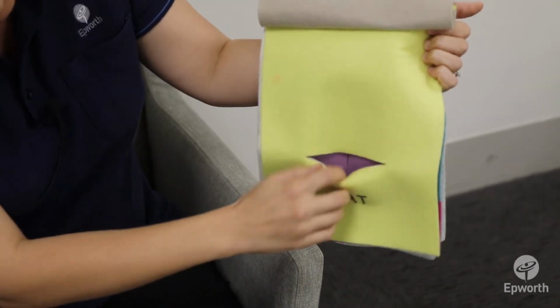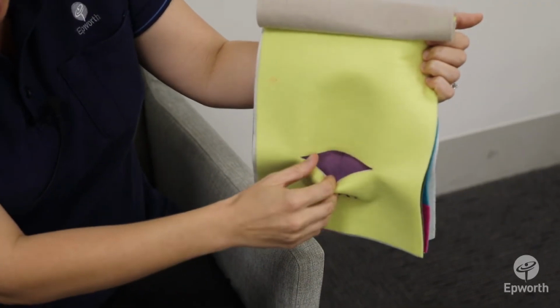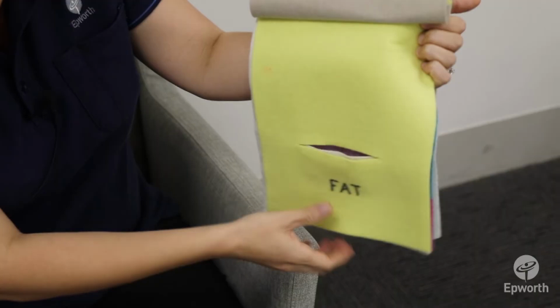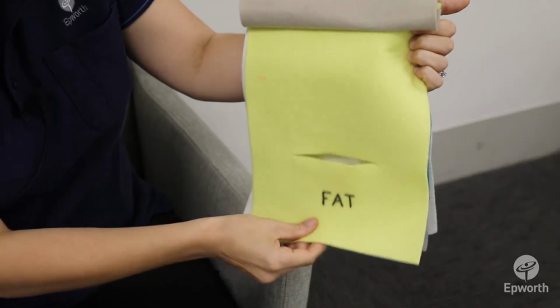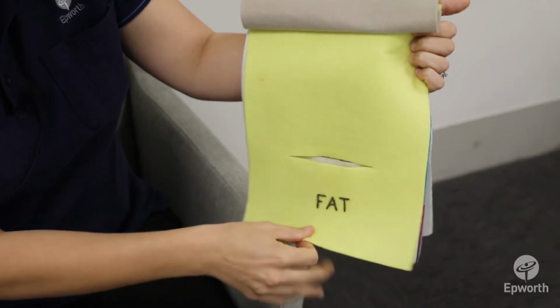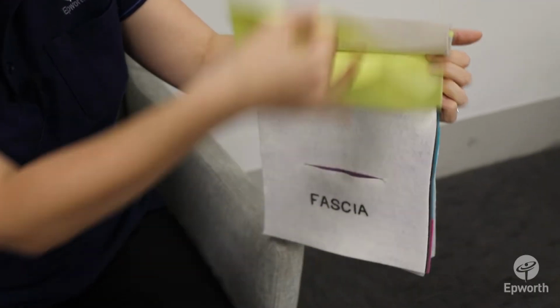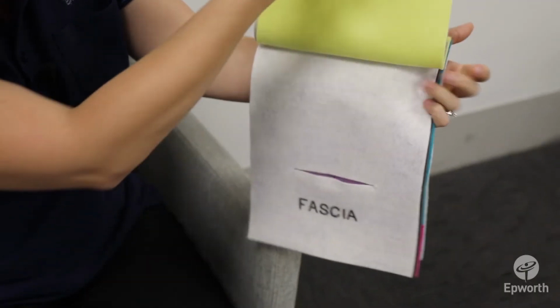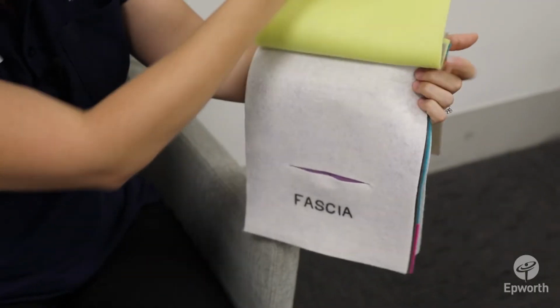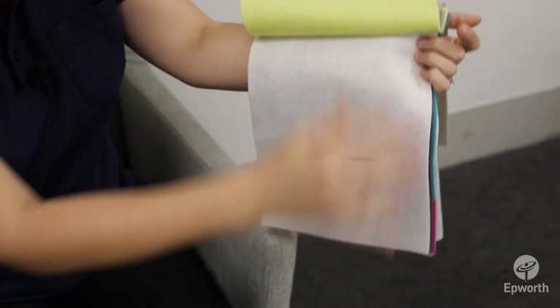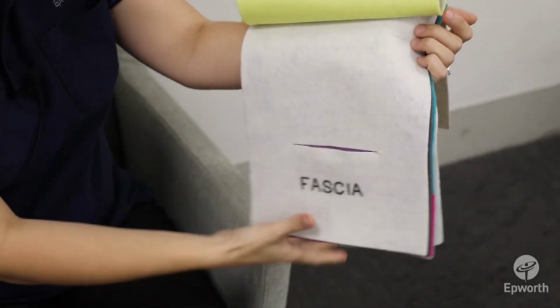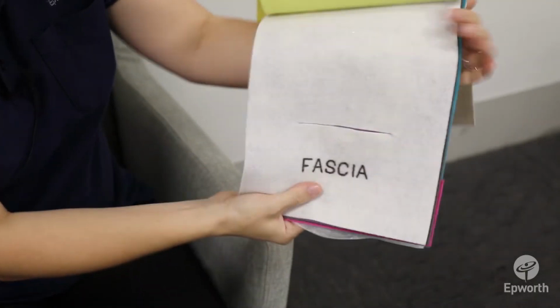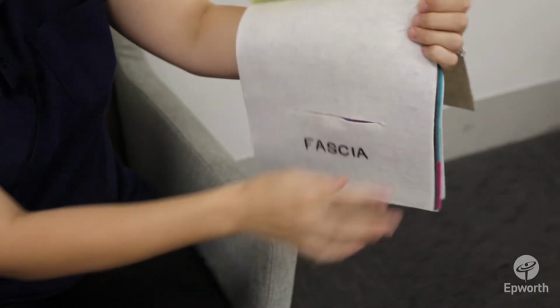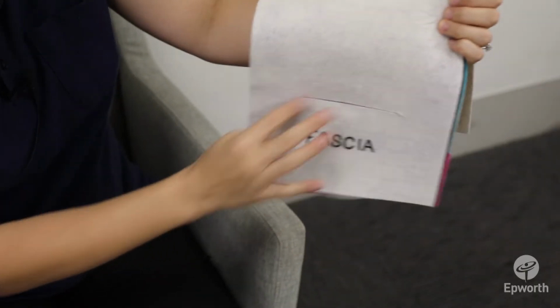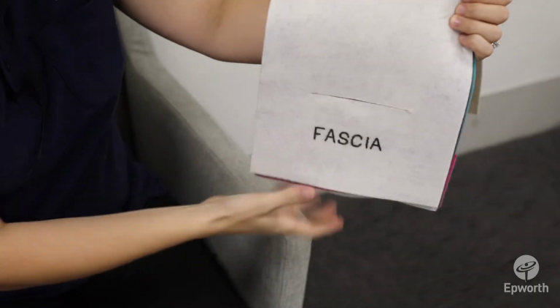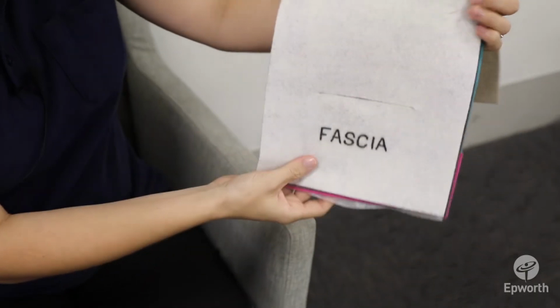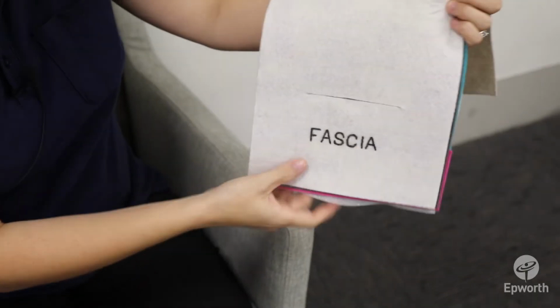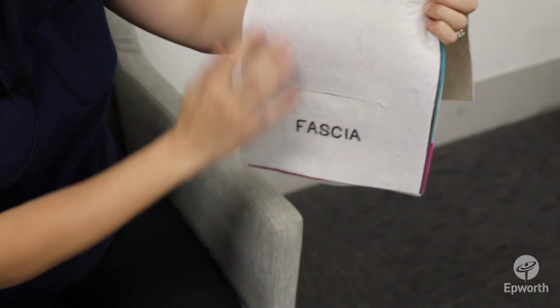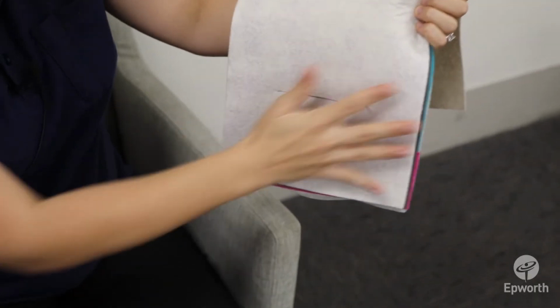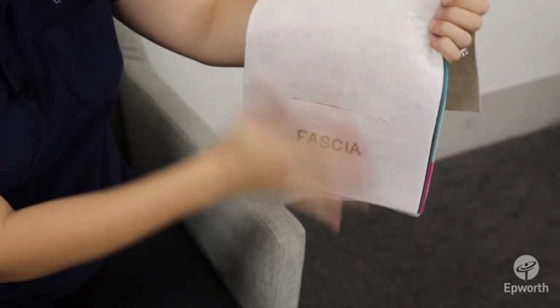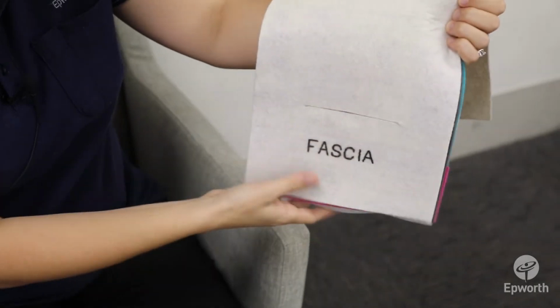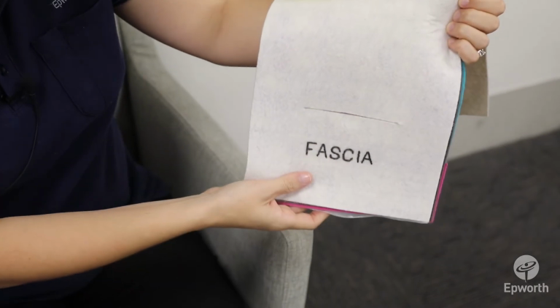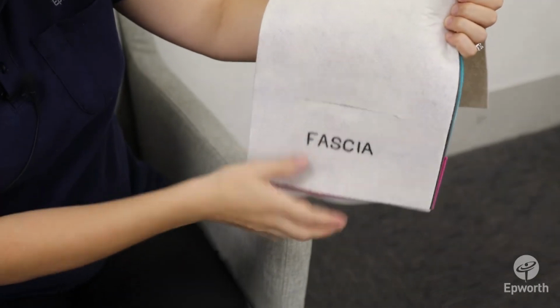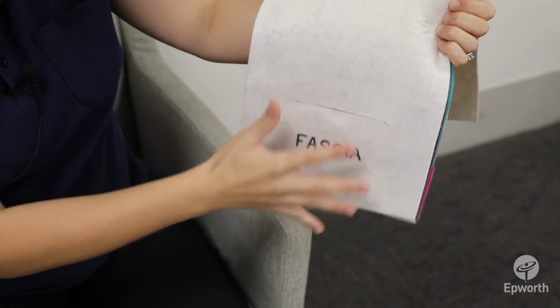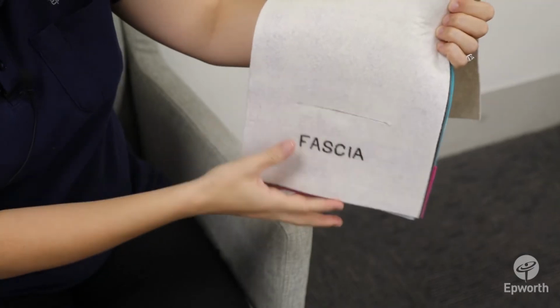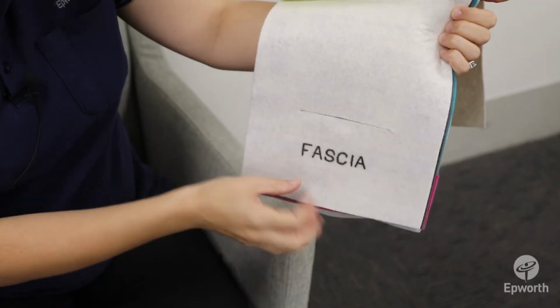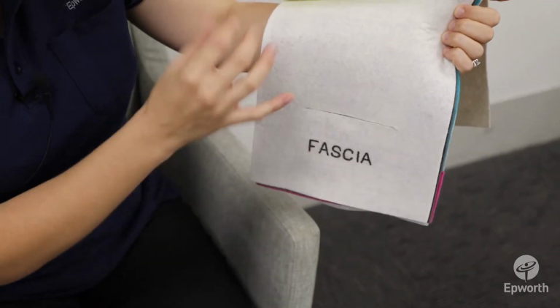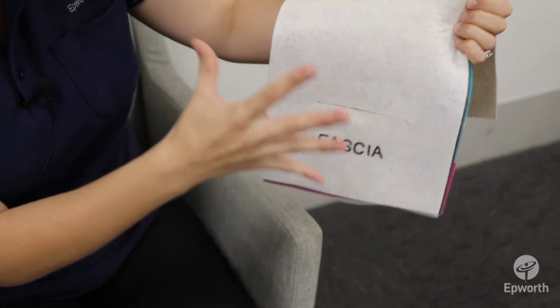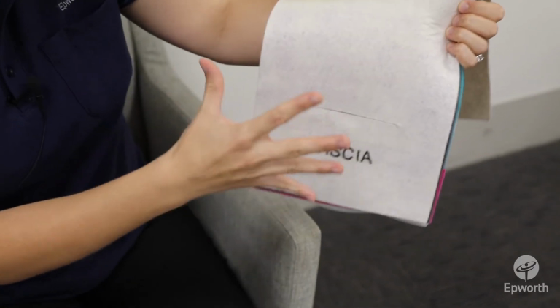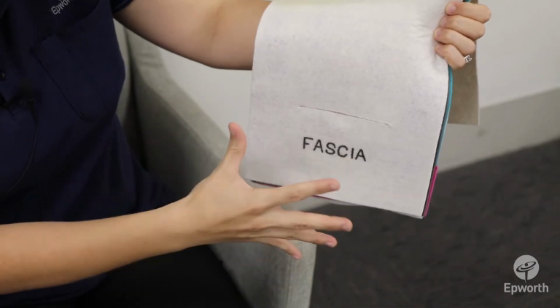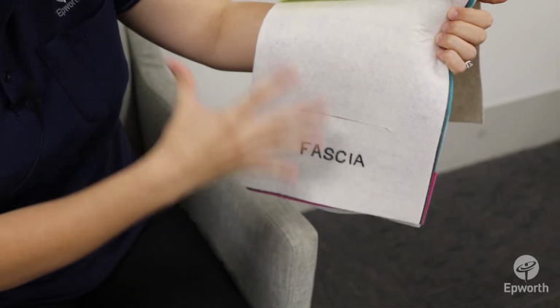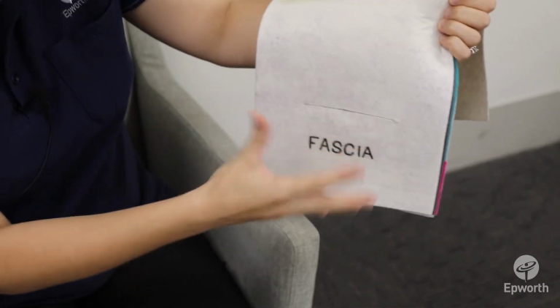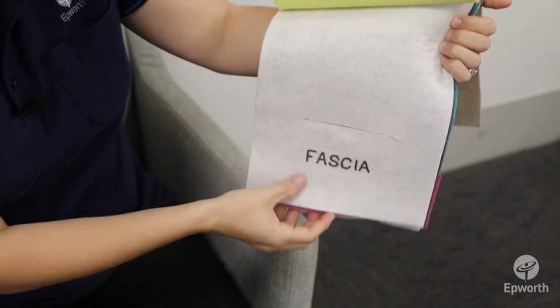Through the fat layer you then have the fascia, and this often does look white. It's stretched out and thin.